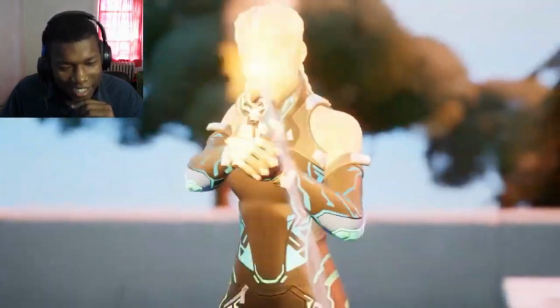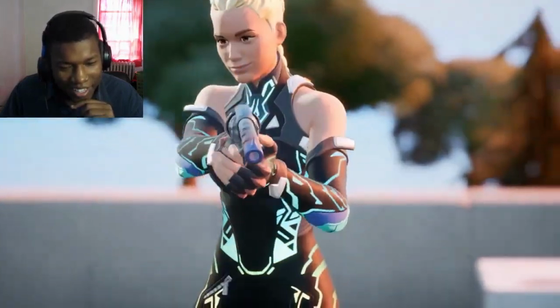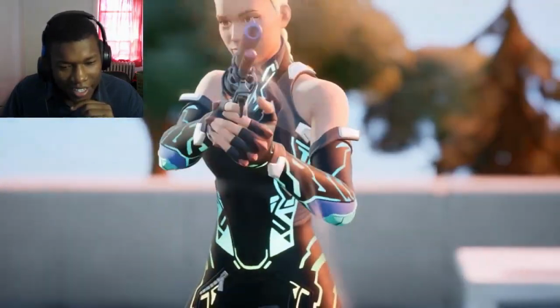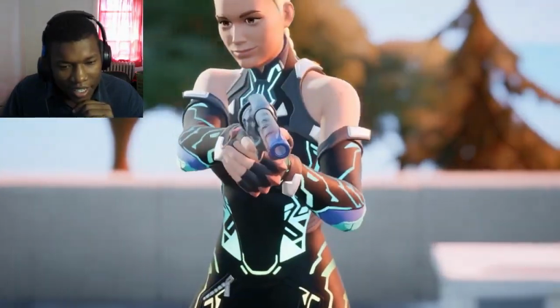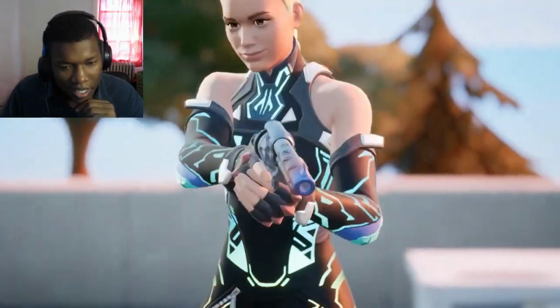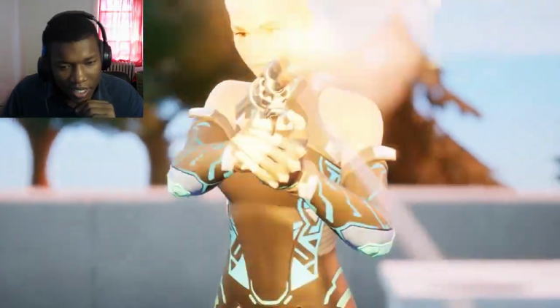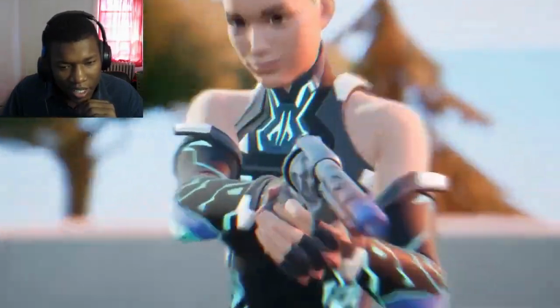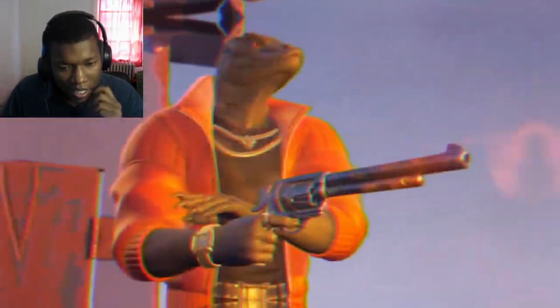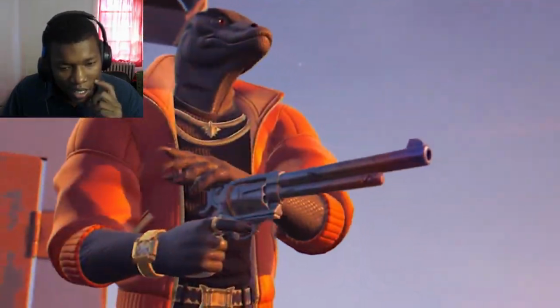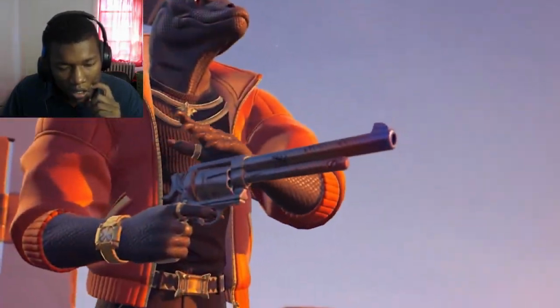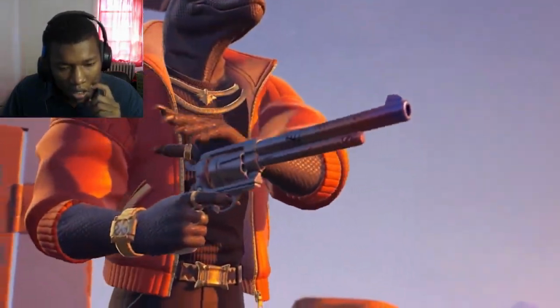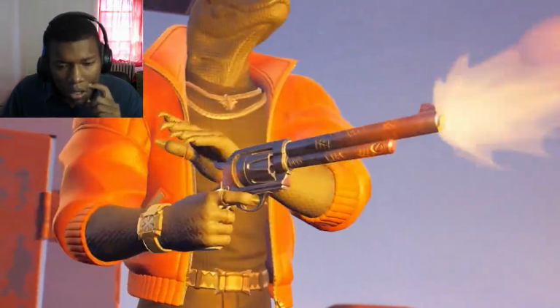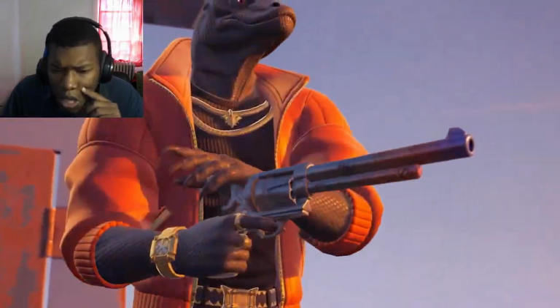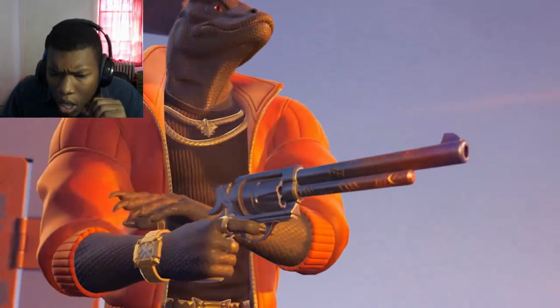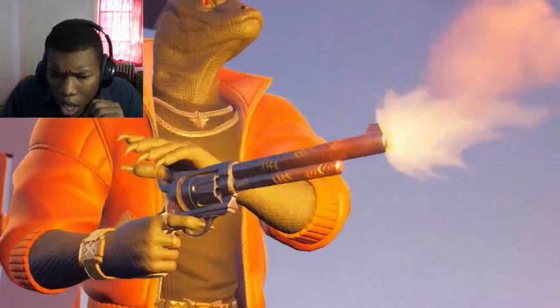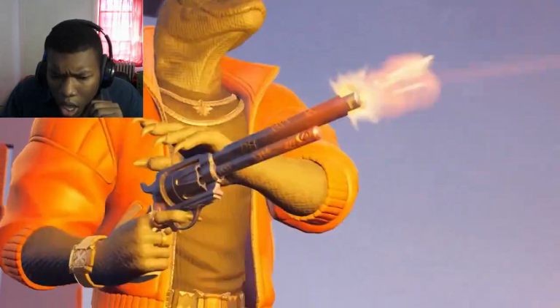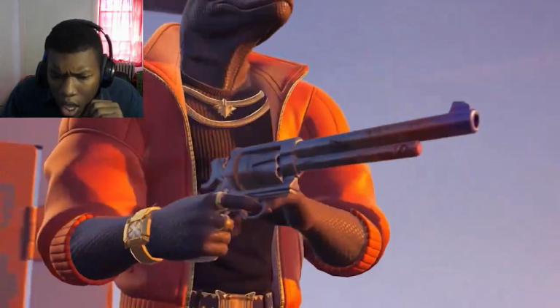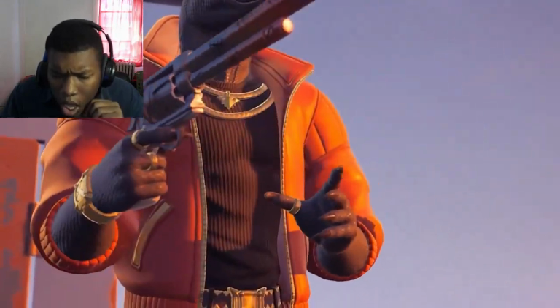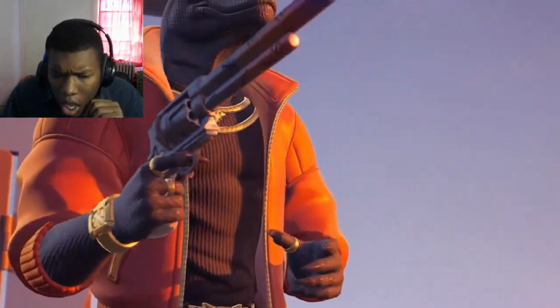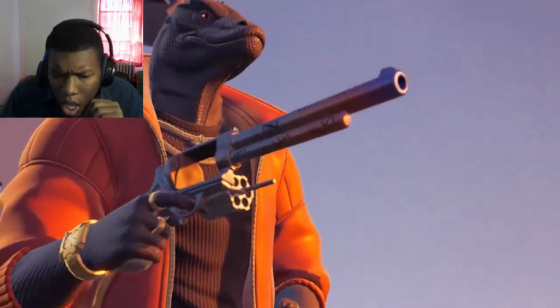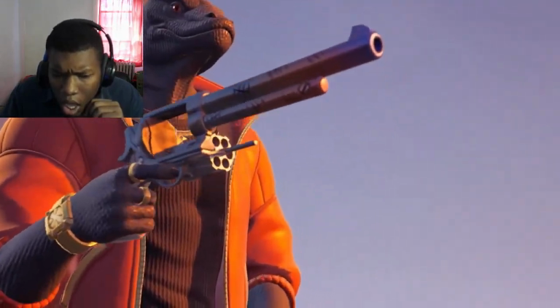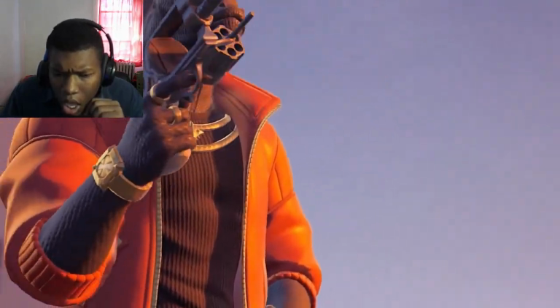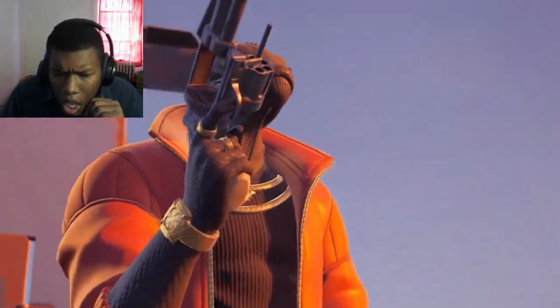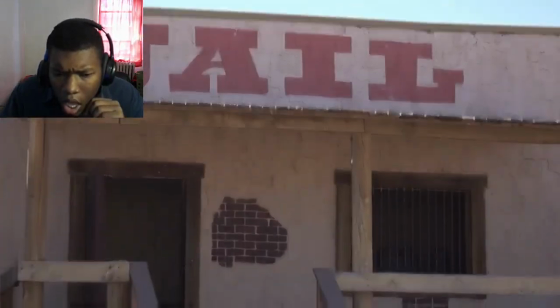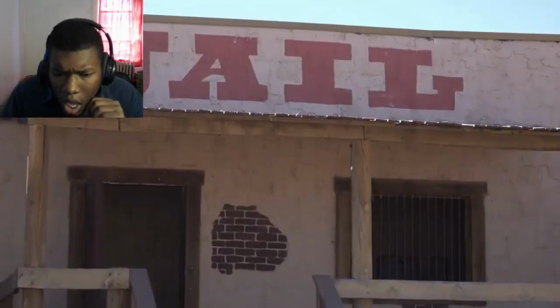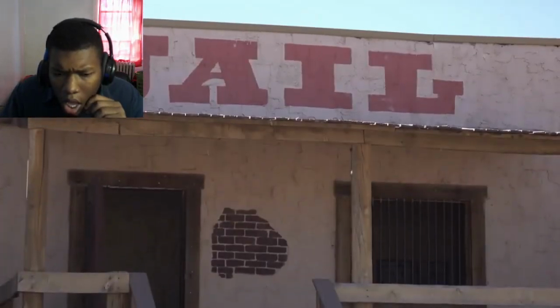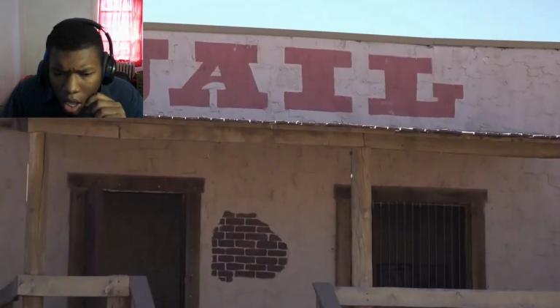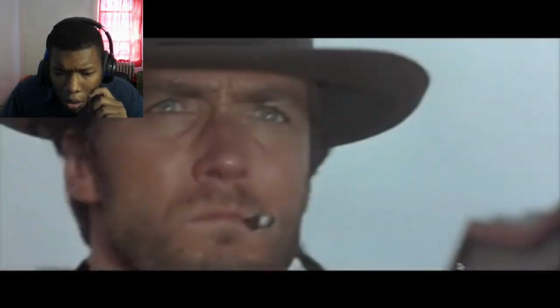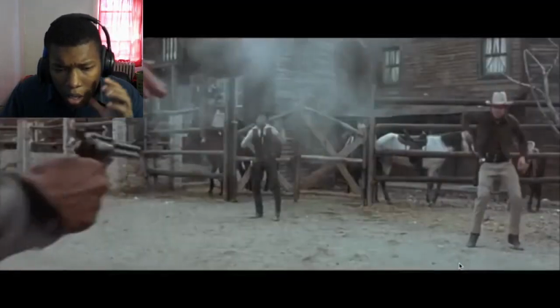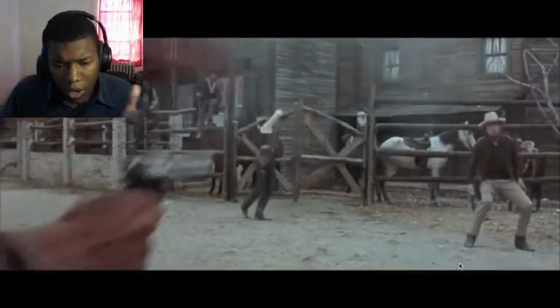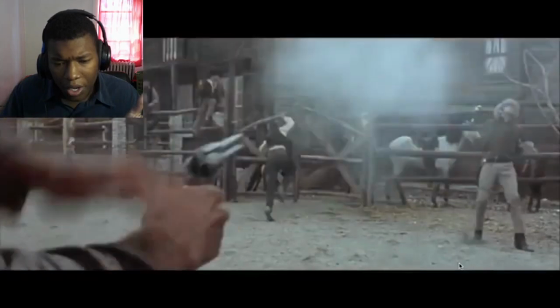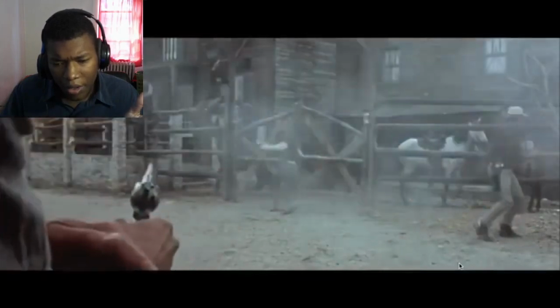Marksman's six-shooter was an exotic for a few seasons, but if you zoomed in, you'd notice tally marks all over it. It's meant to be a Western weapon, so this could be for days spent in prison or for how many people it's taken out — basically a kill count.